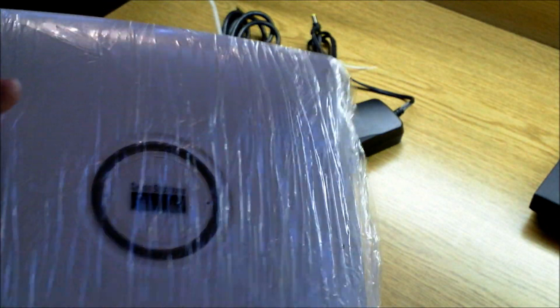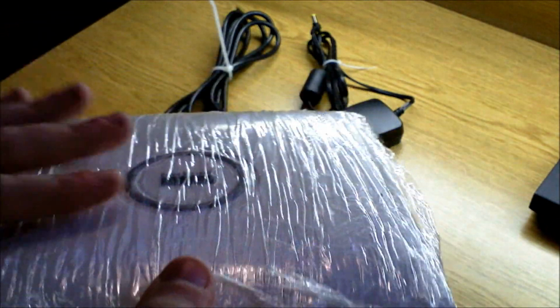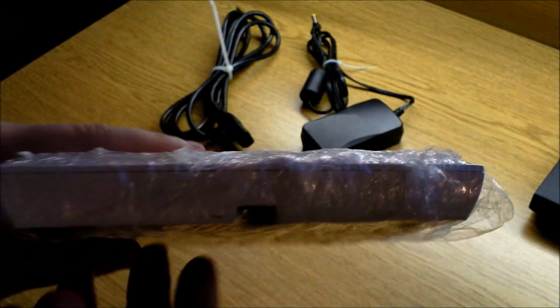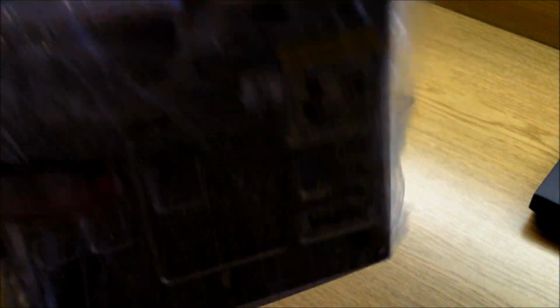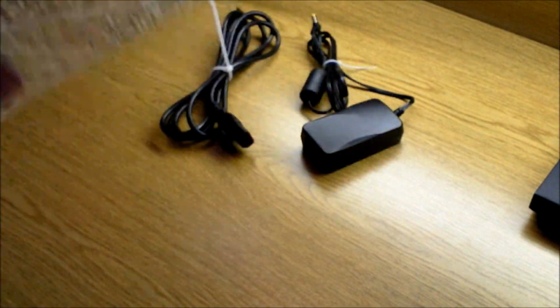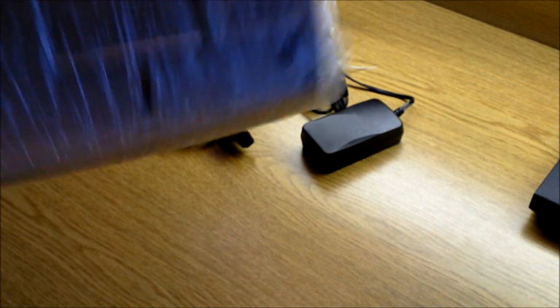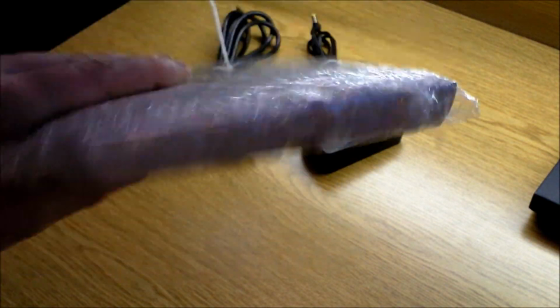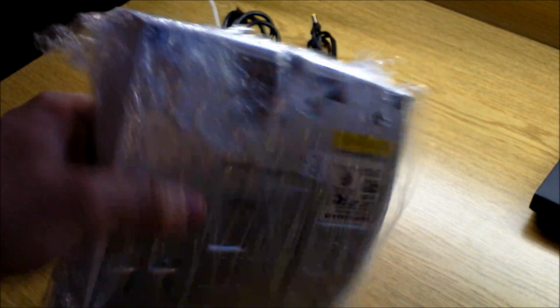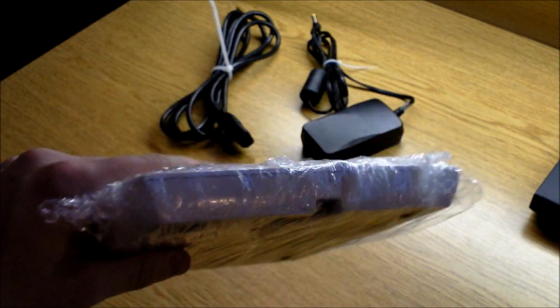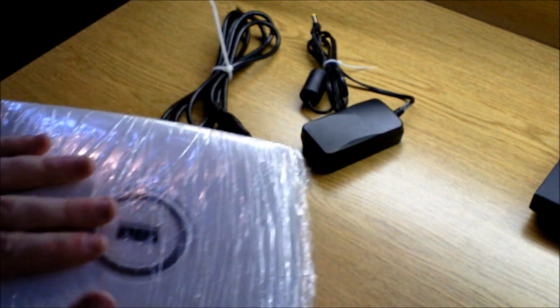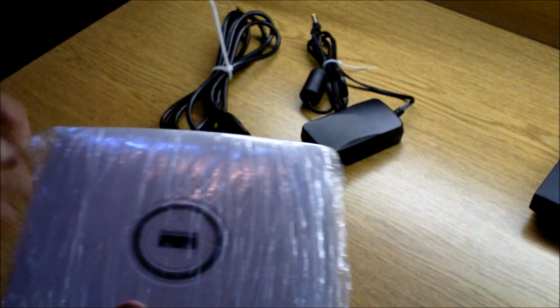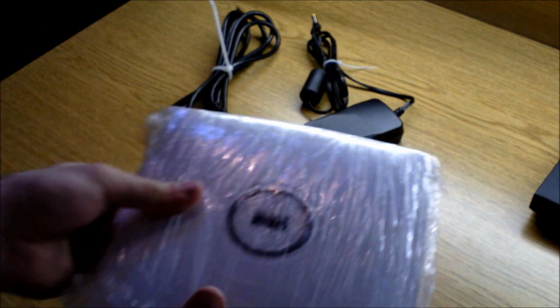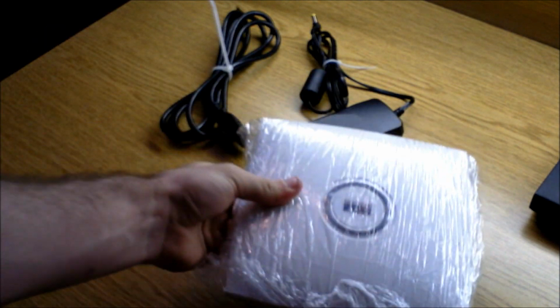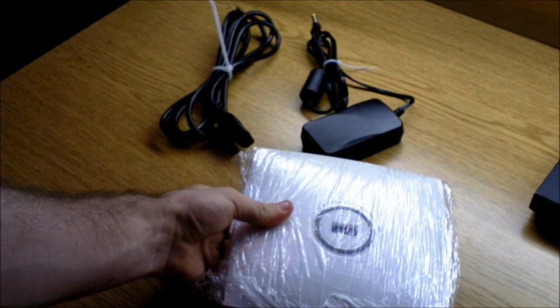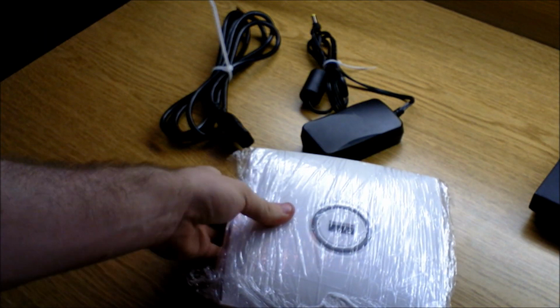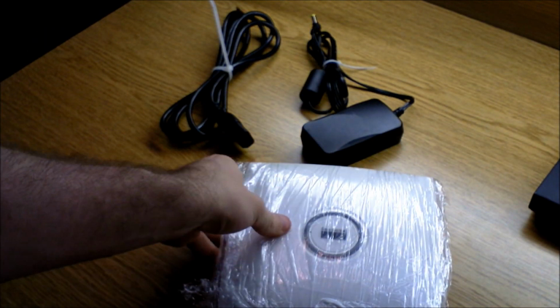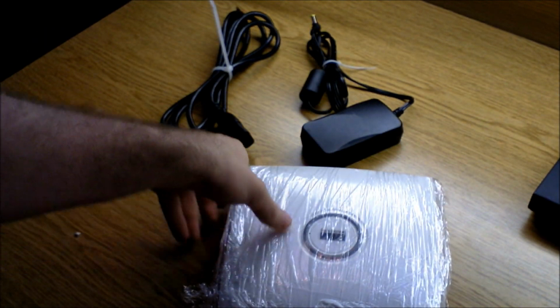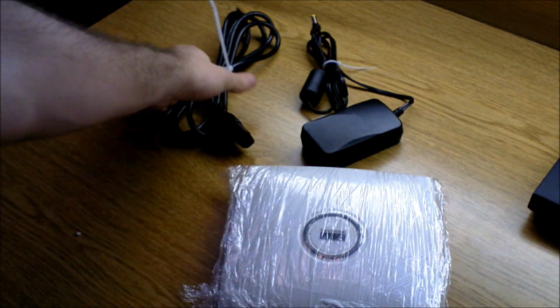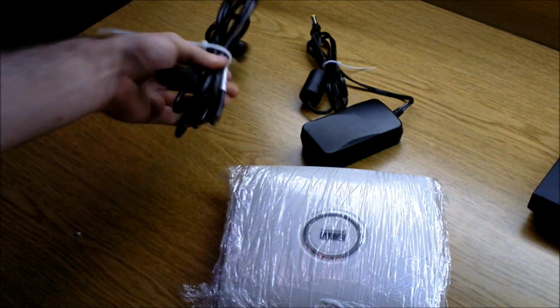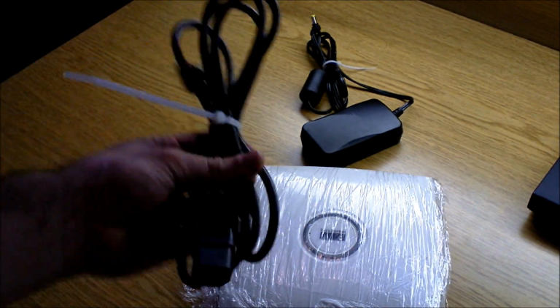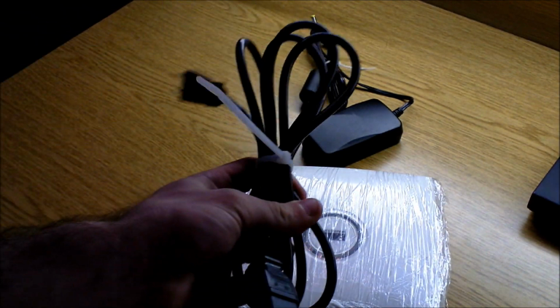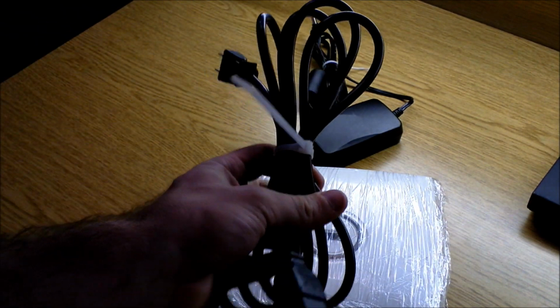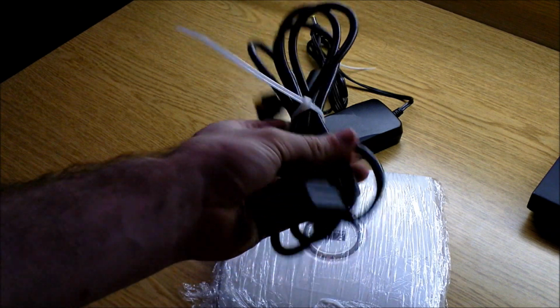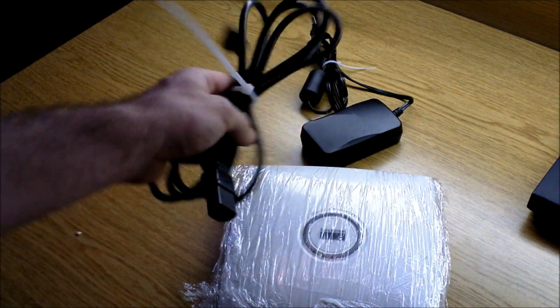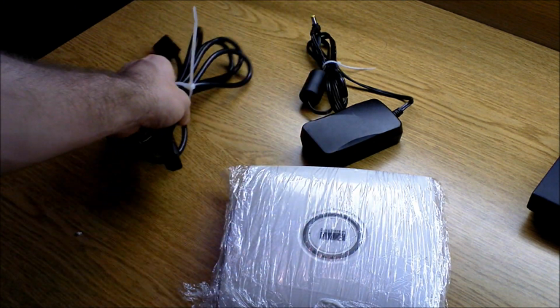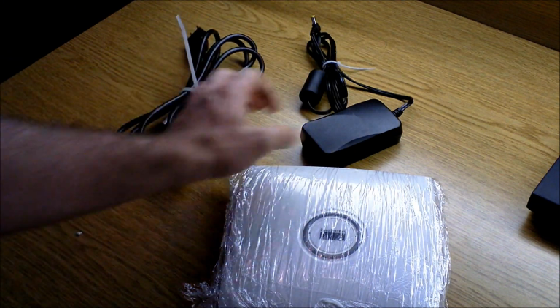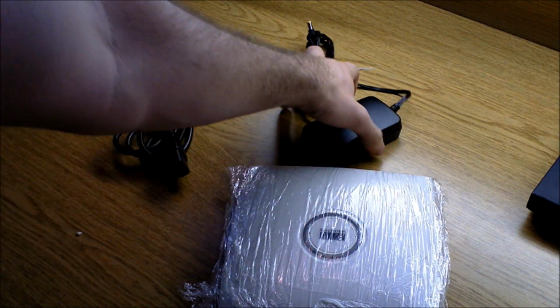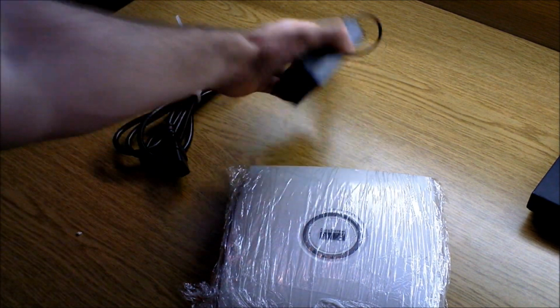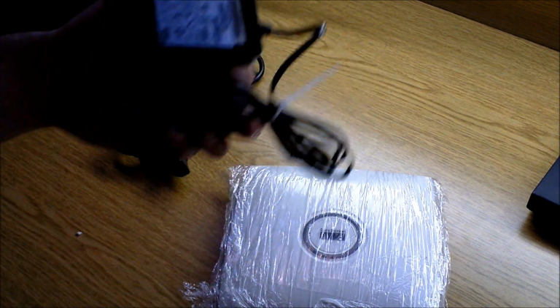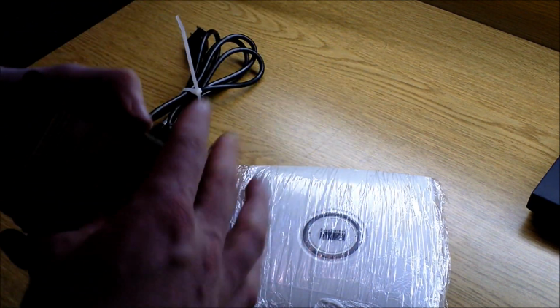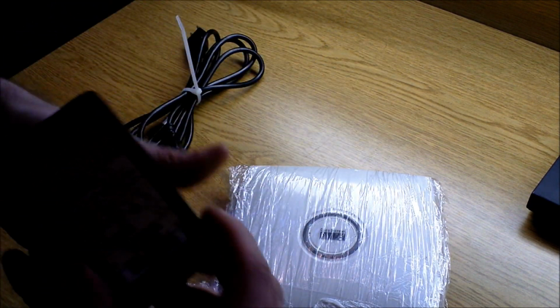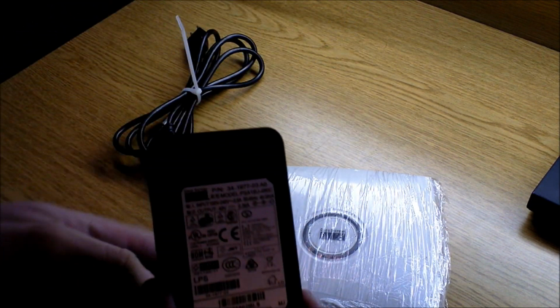In good condition, no loose parts or anything. Also has the original power cord that came with it and the original adapter.